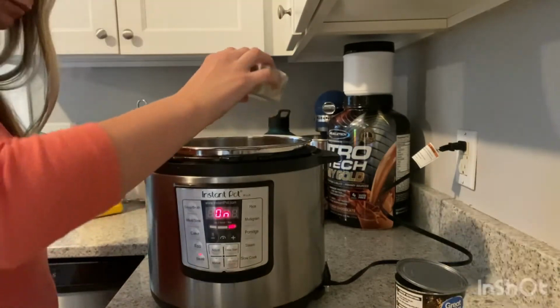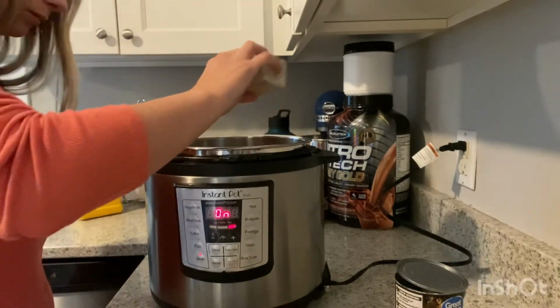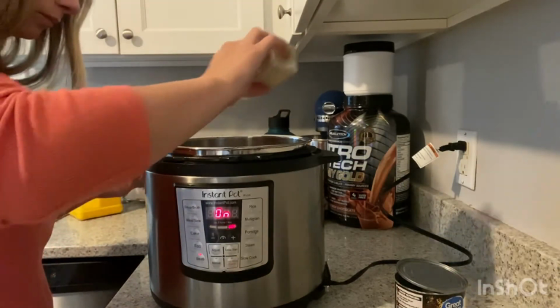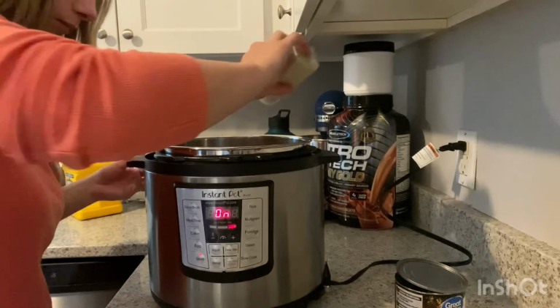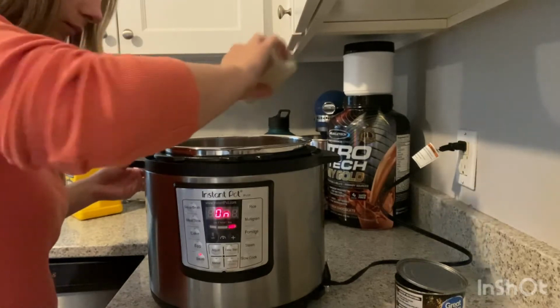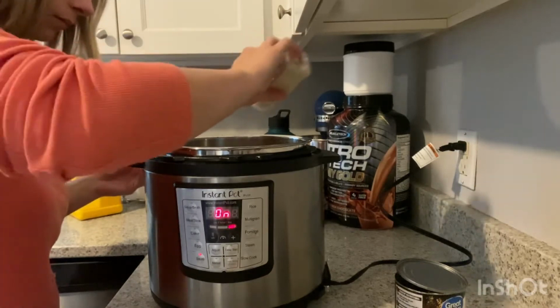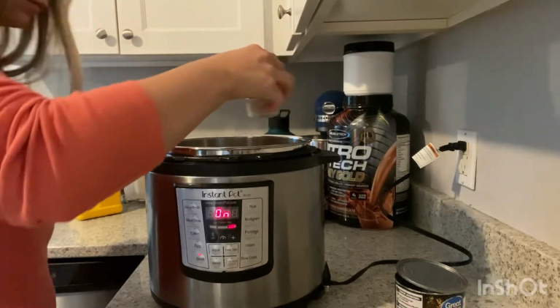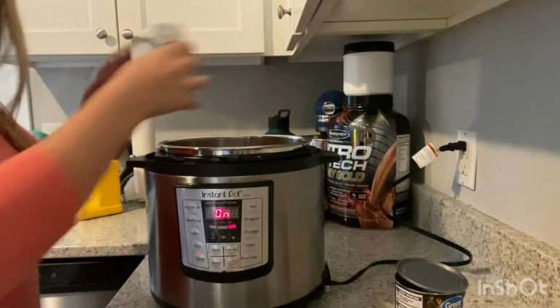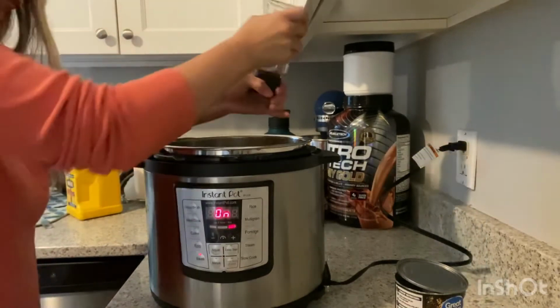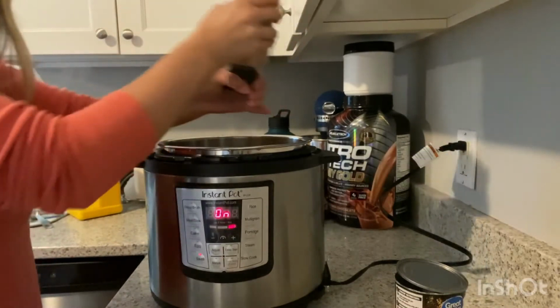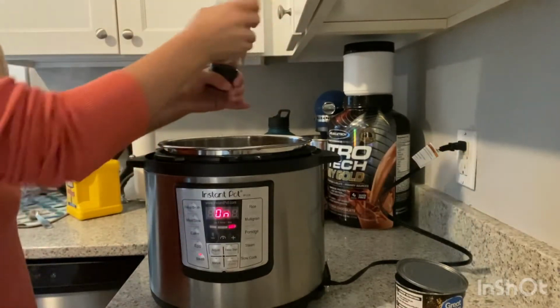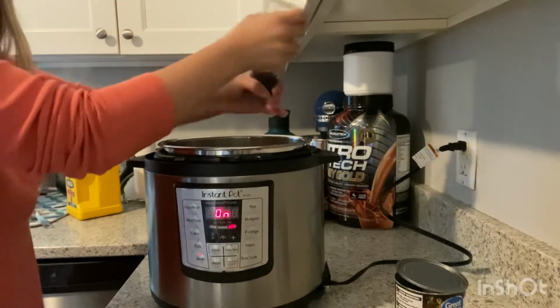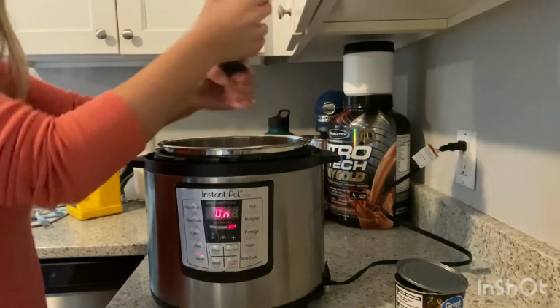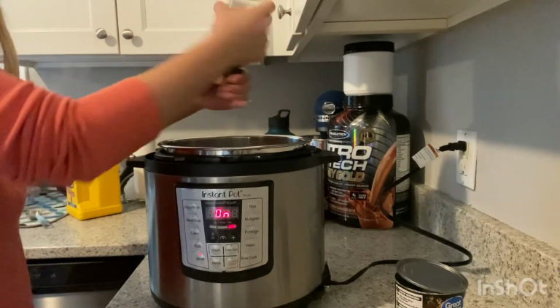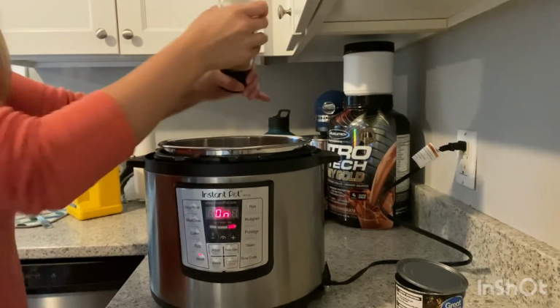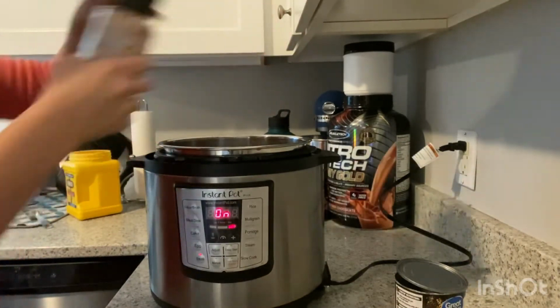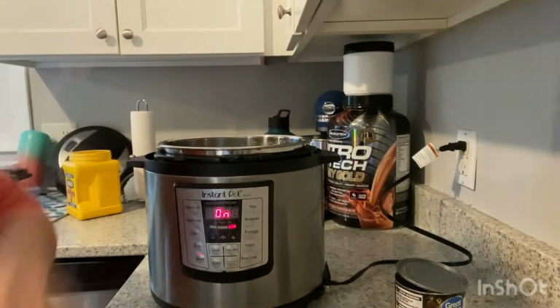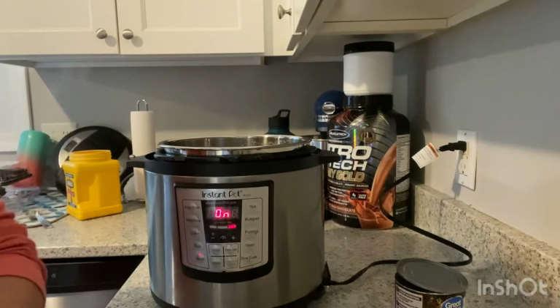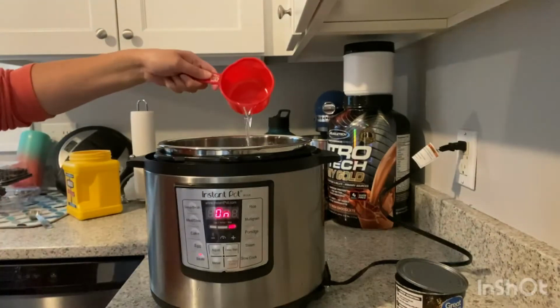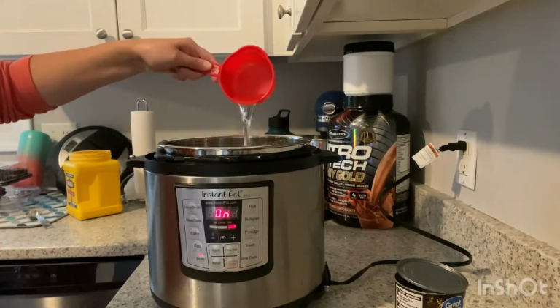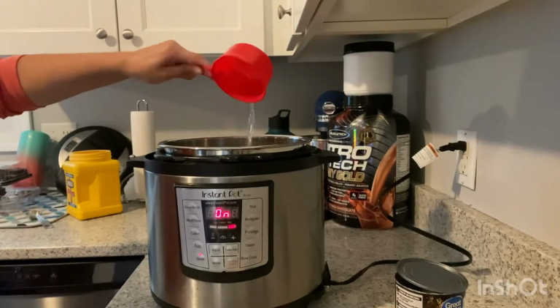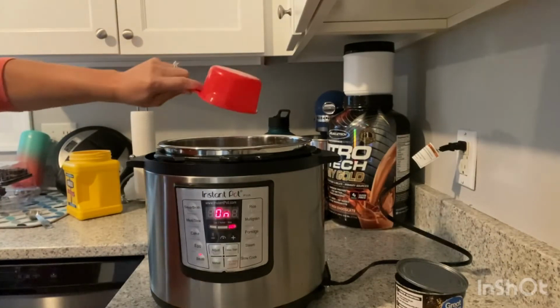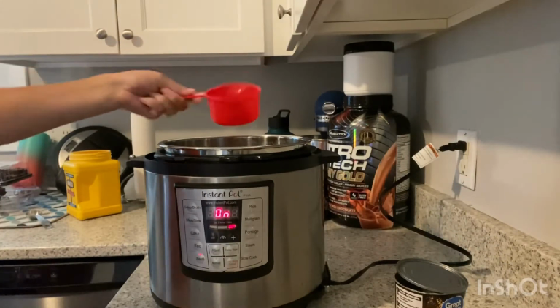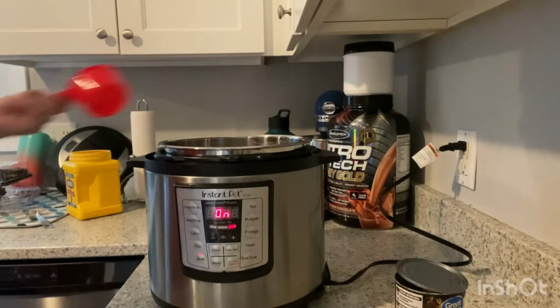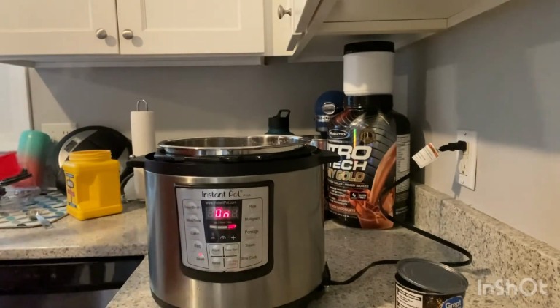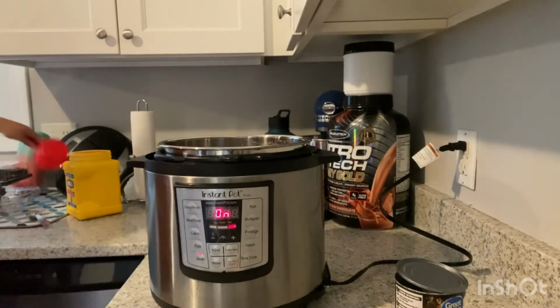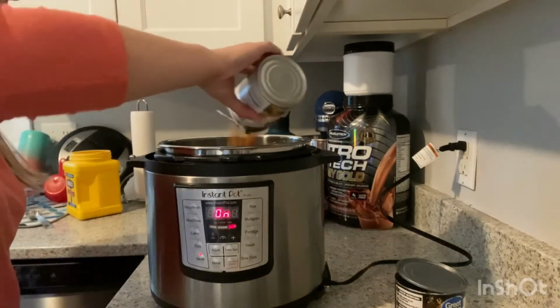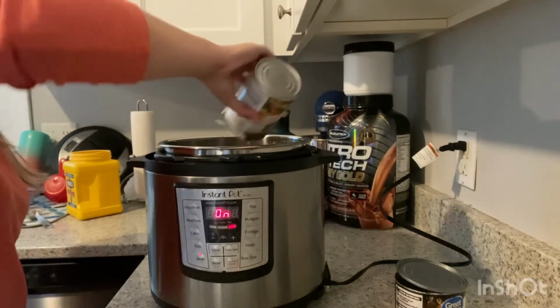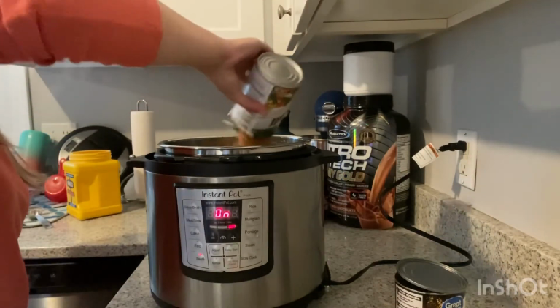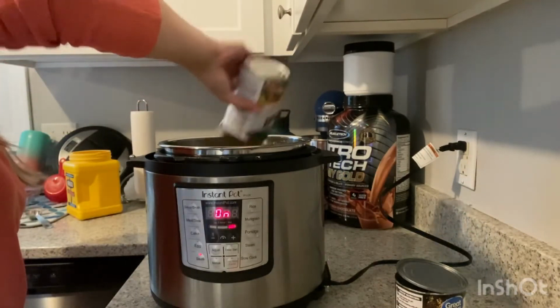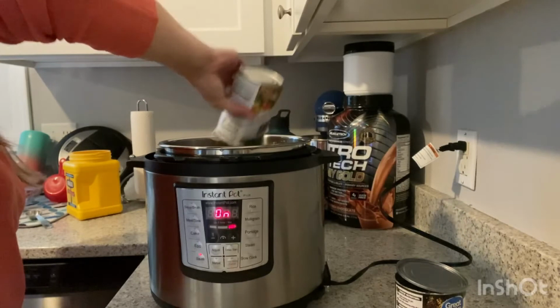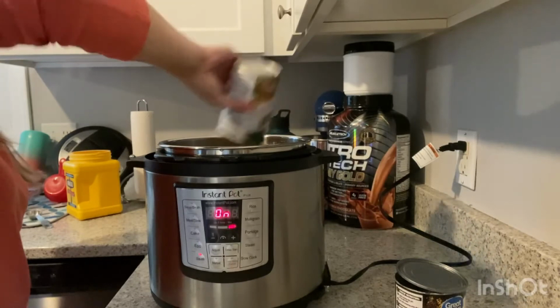Add a dash of white pepper, a couple dashes of salt, and half a cup of water.